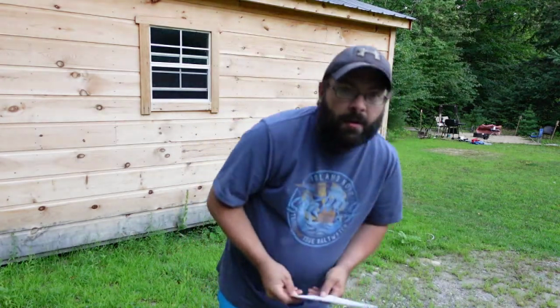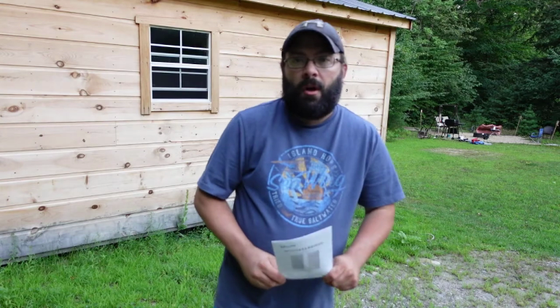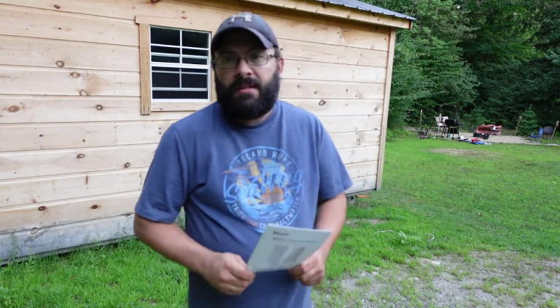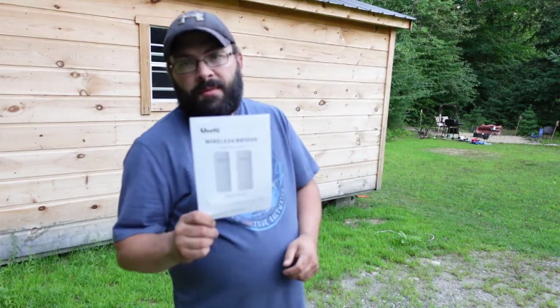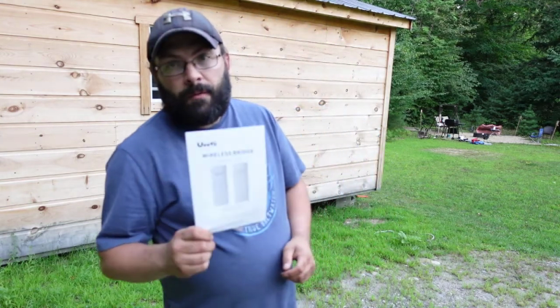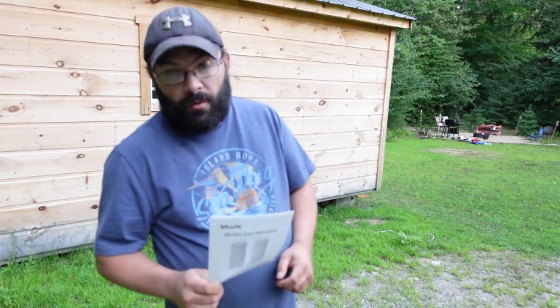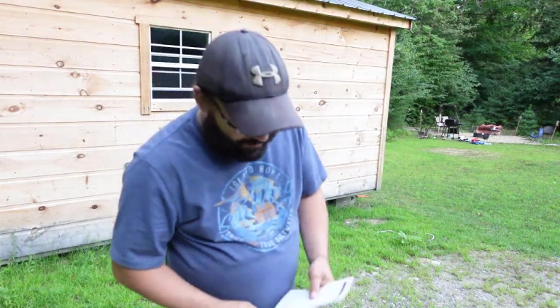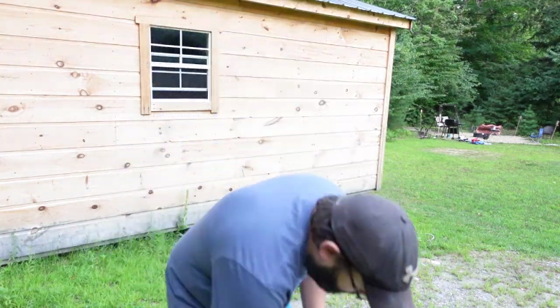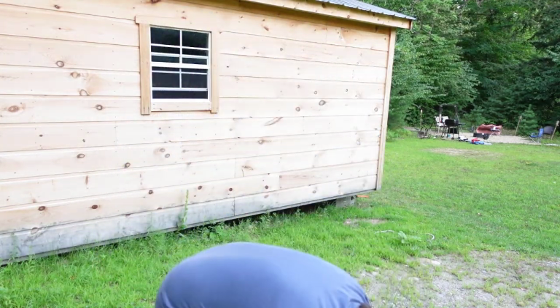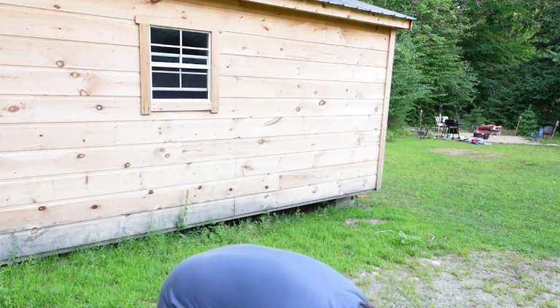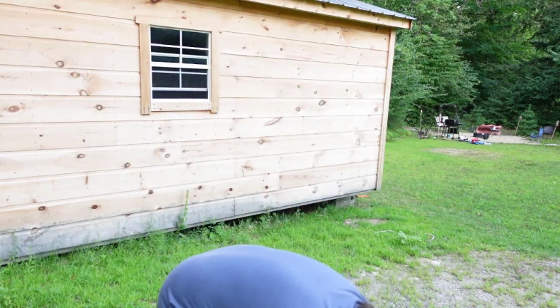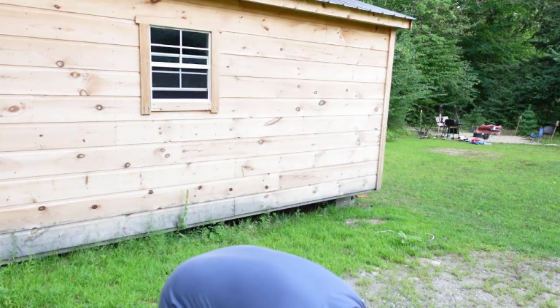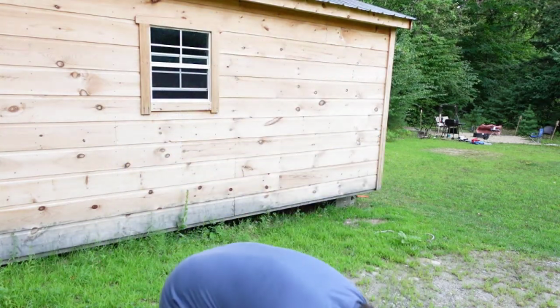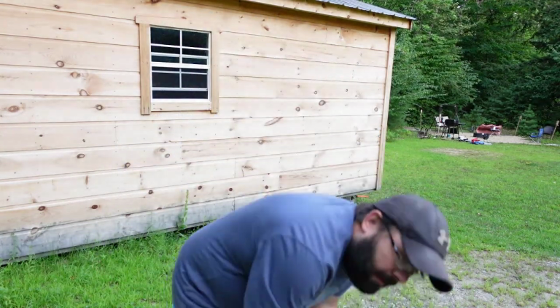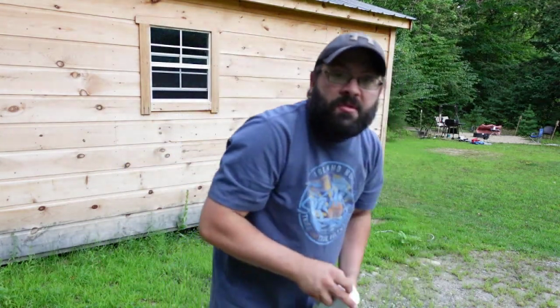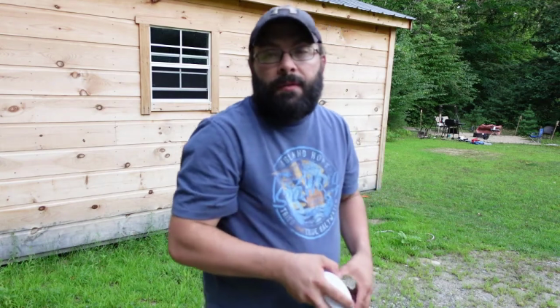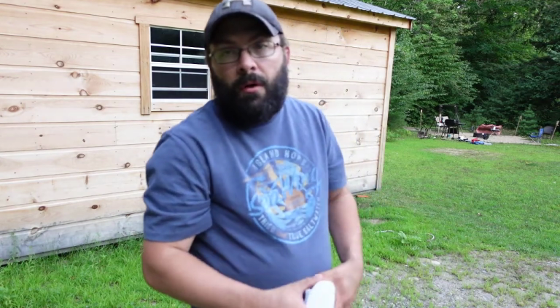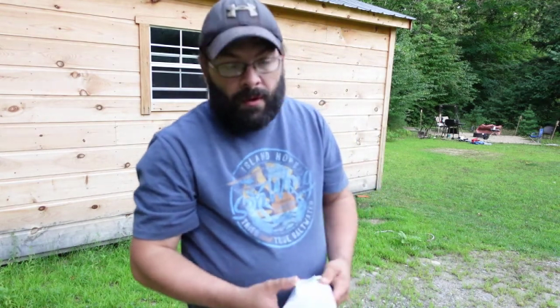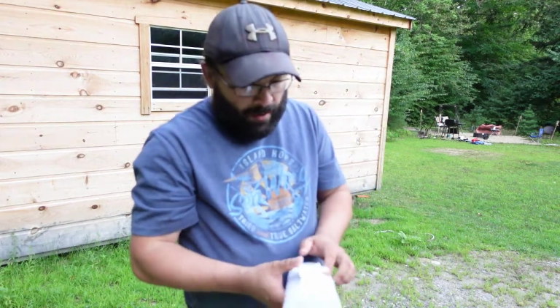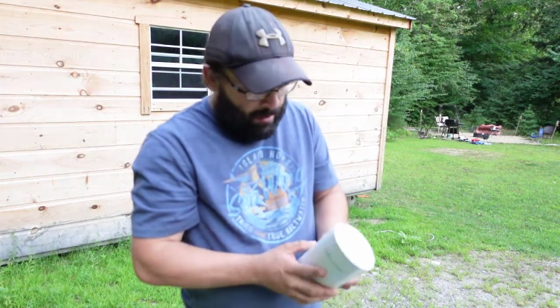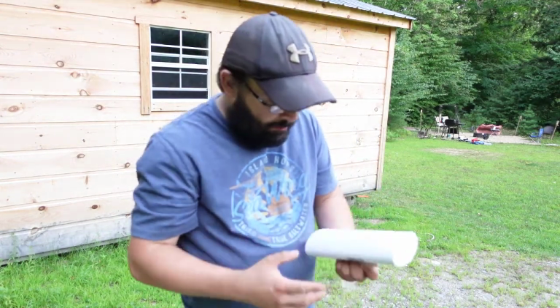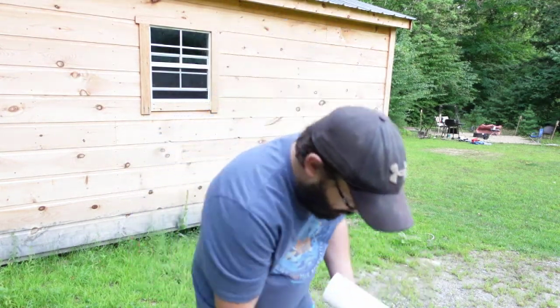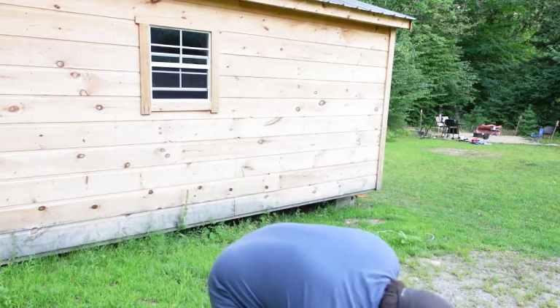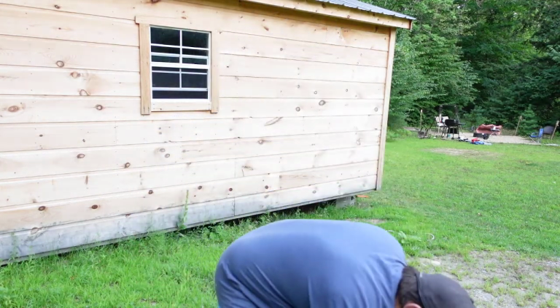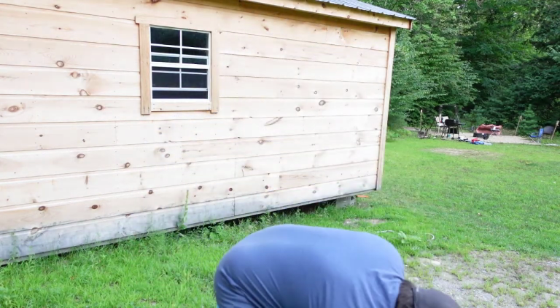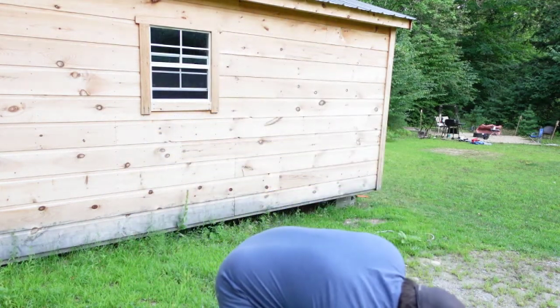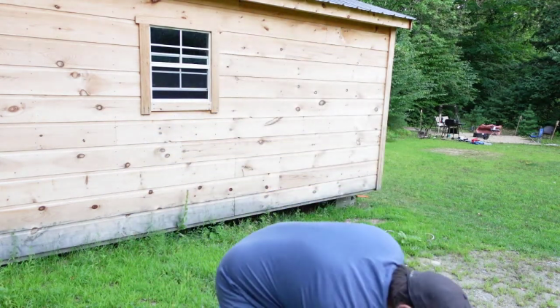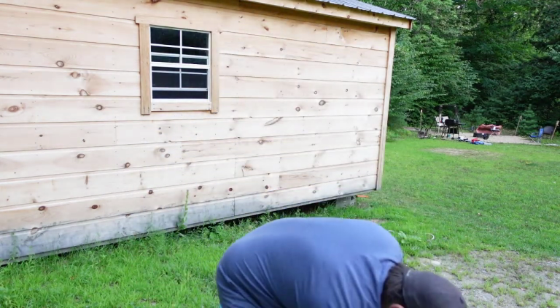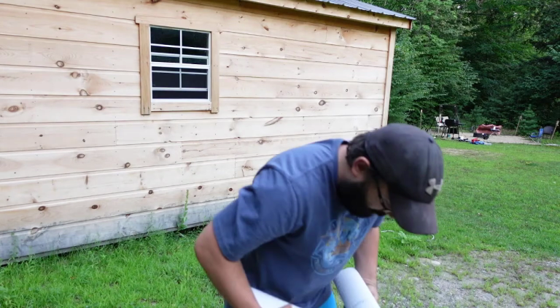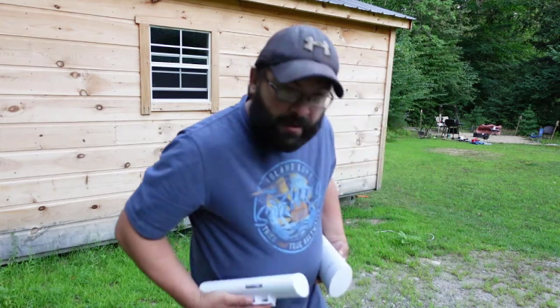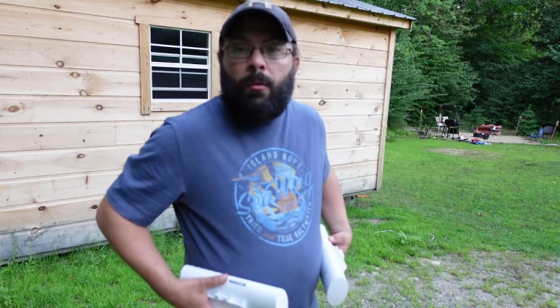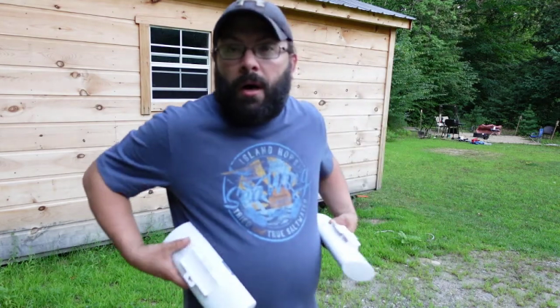So I picked these up on Amazon for about $100. It comes with both units — both units, one box.